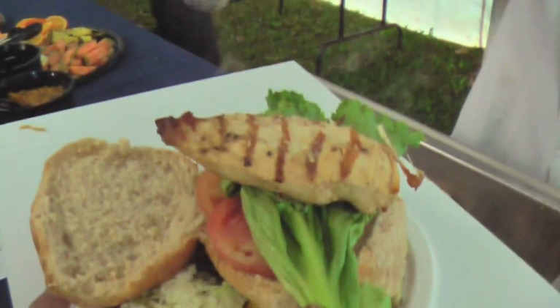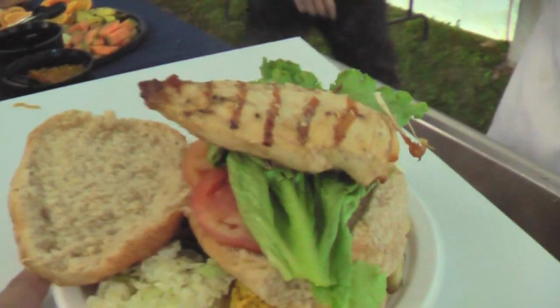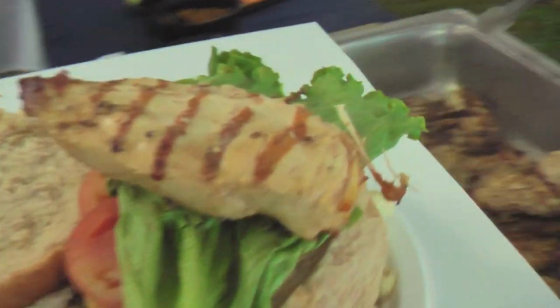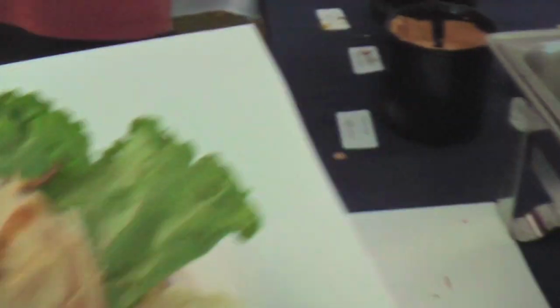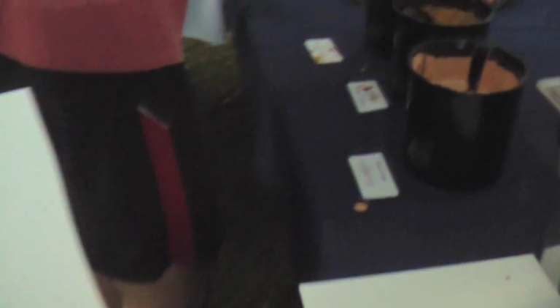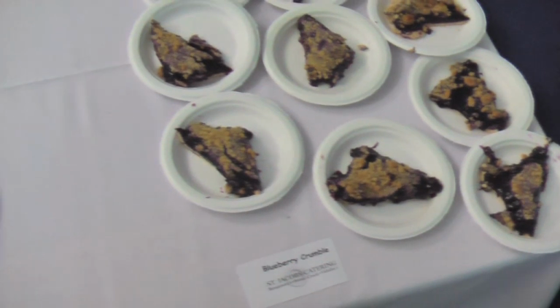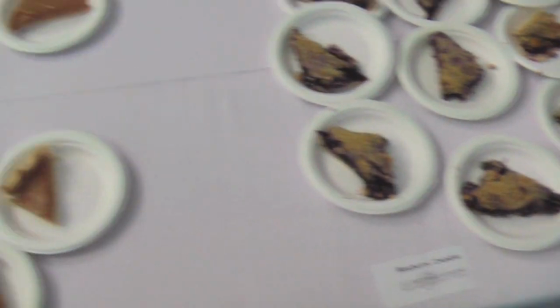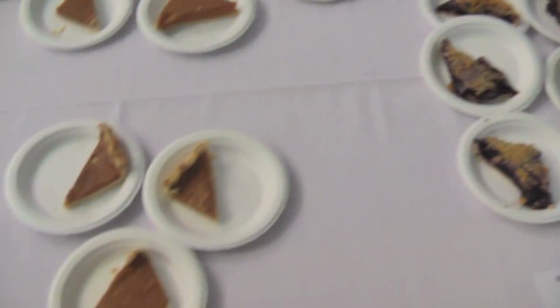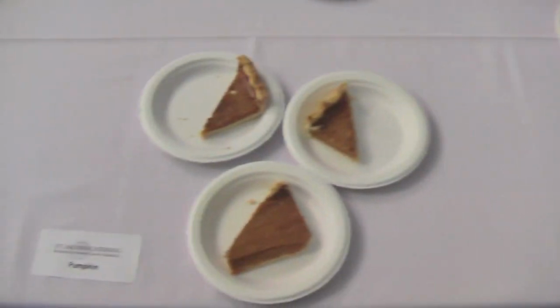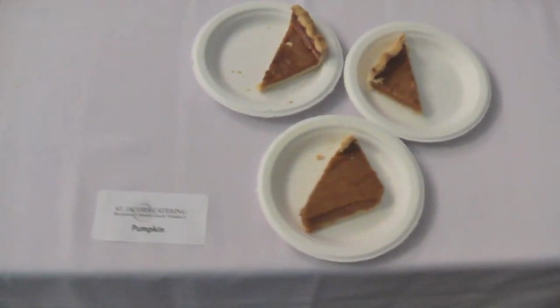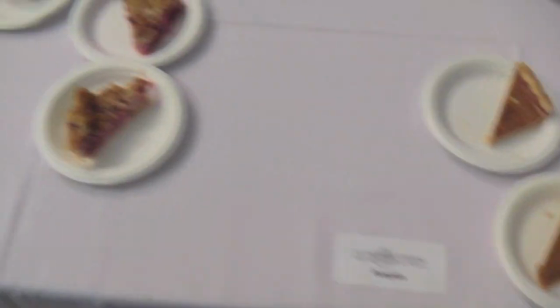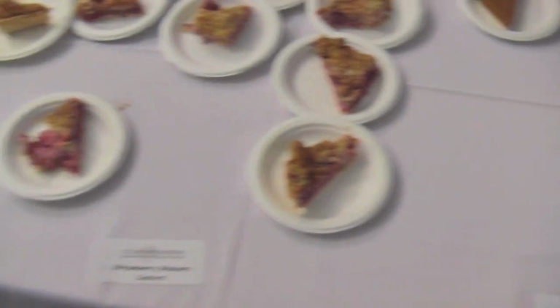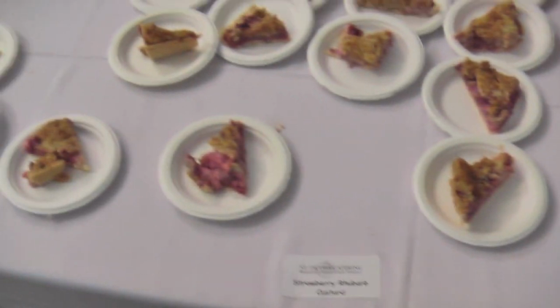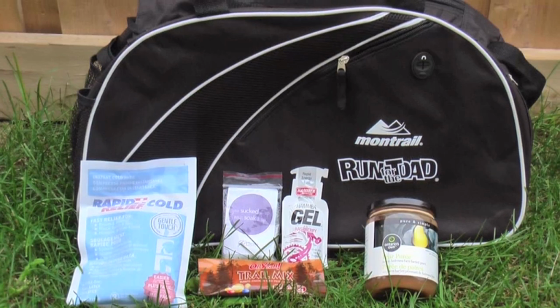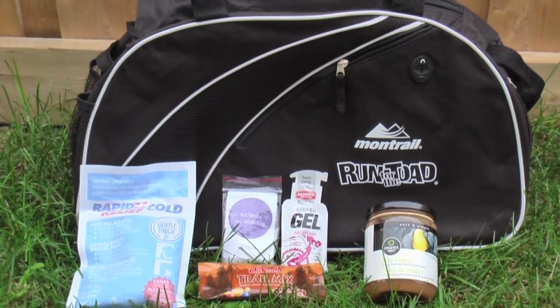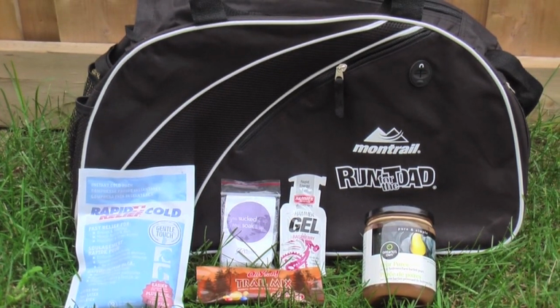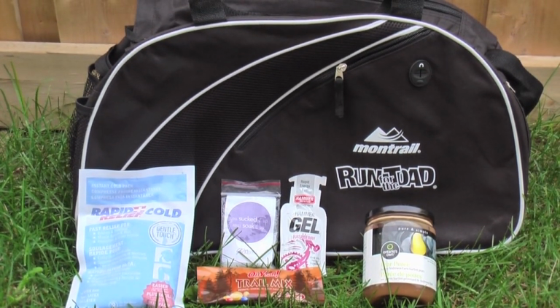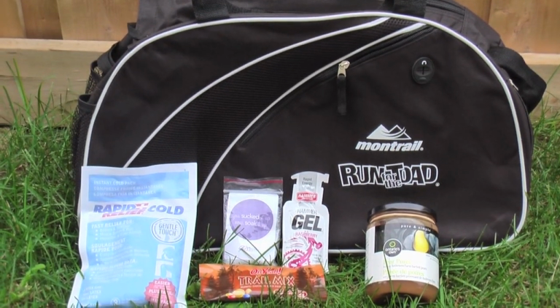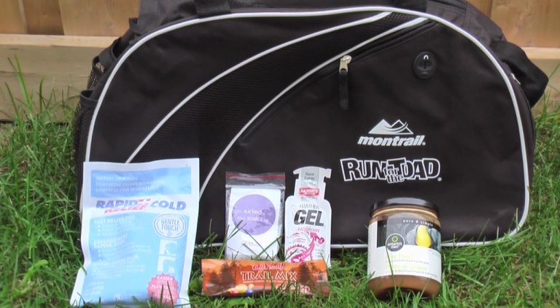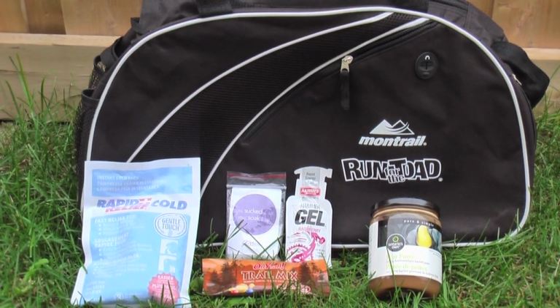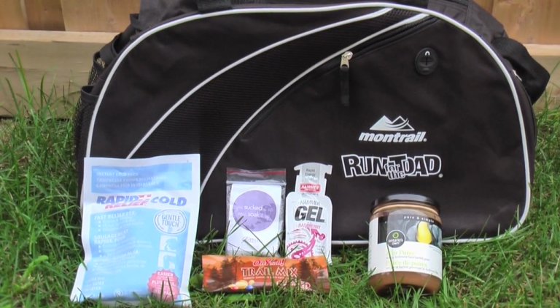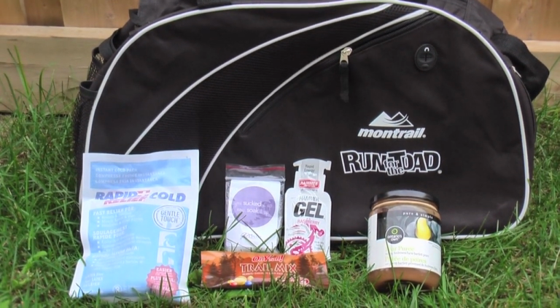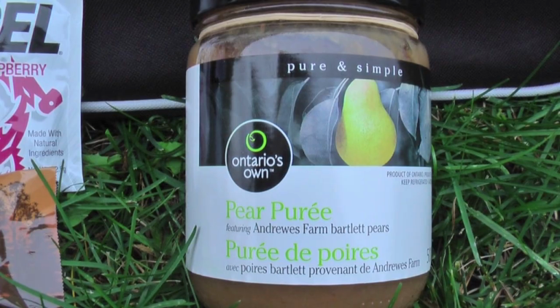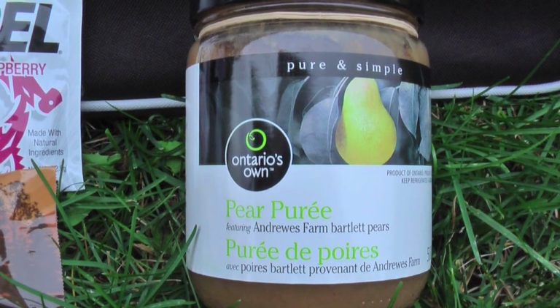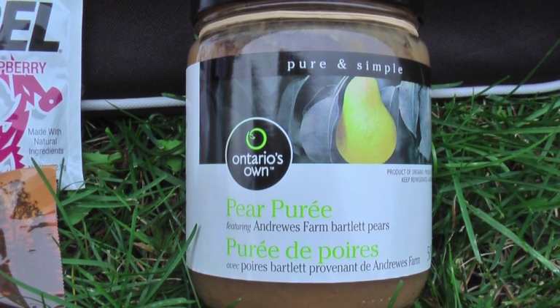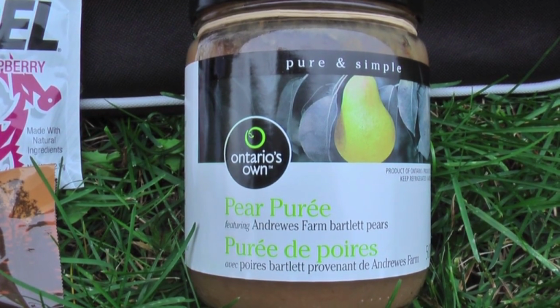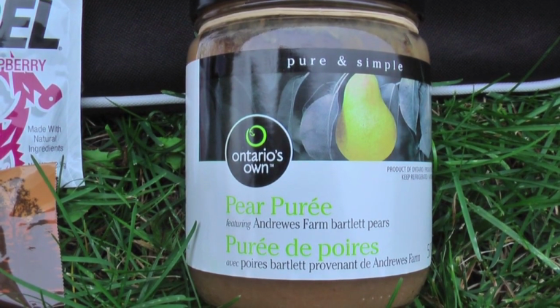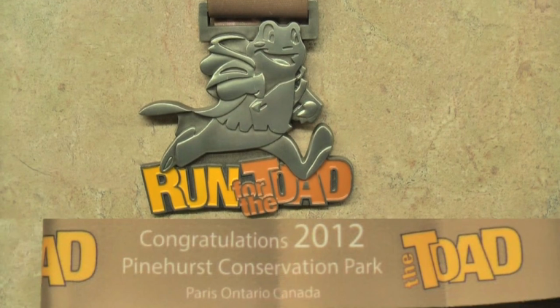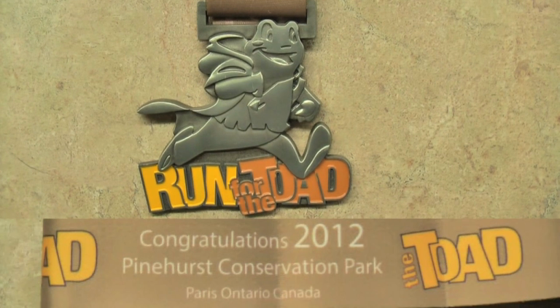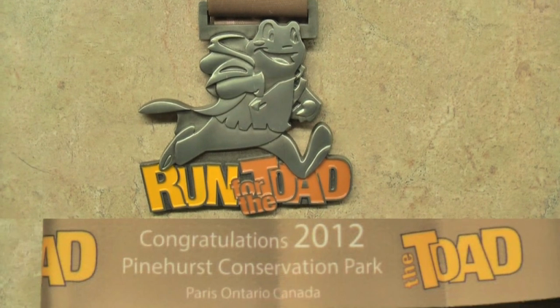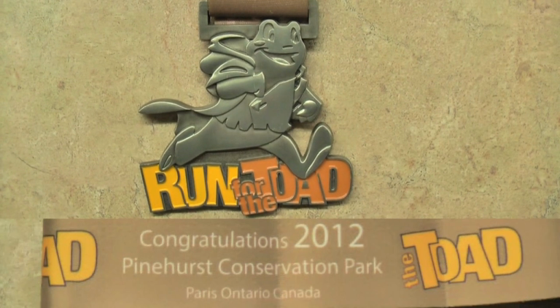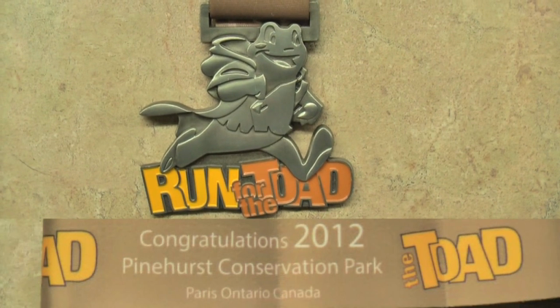The meal was included for all entrants, and spectators were able to pre-purchase their own meal ticket. The race kit included a great bag from Montrail and a number of goodies including a jar of Ontario's own pear puree. And here's a look at the cool finisher's medal.